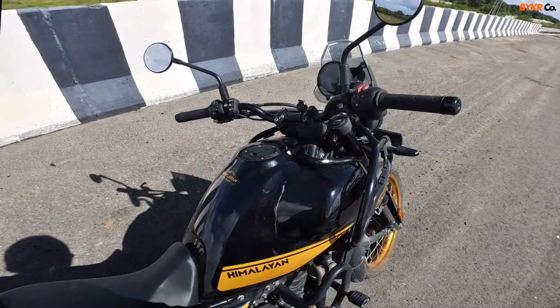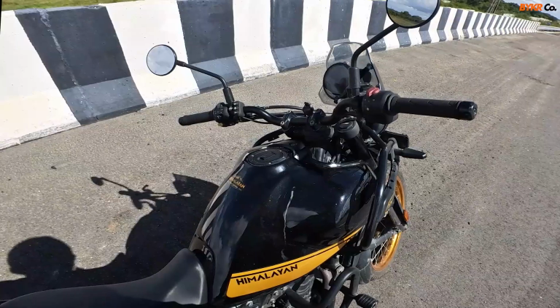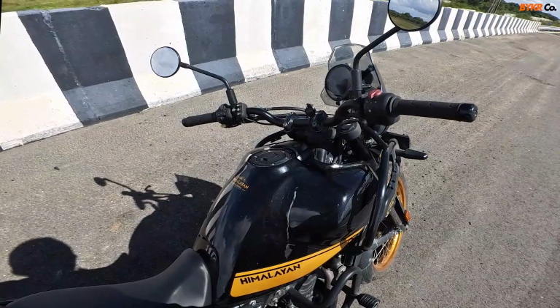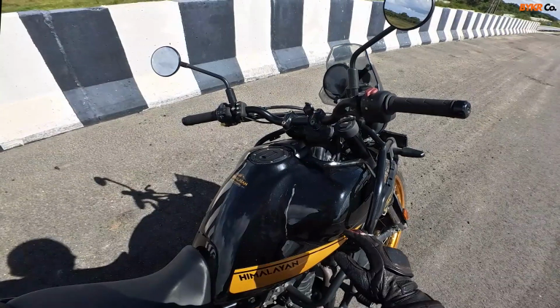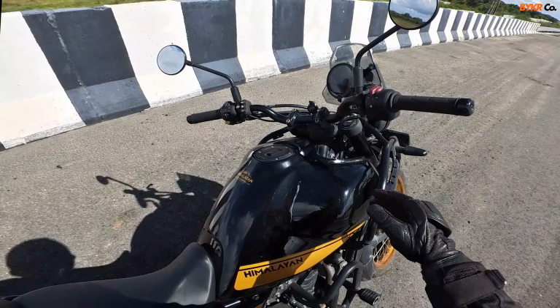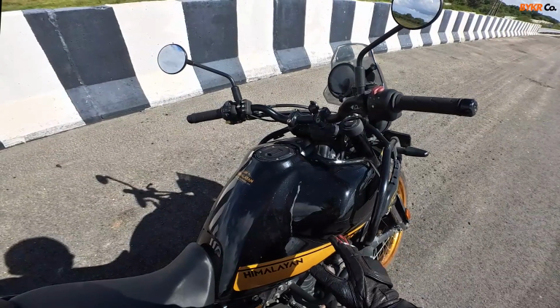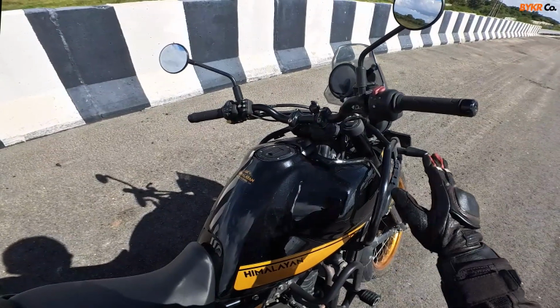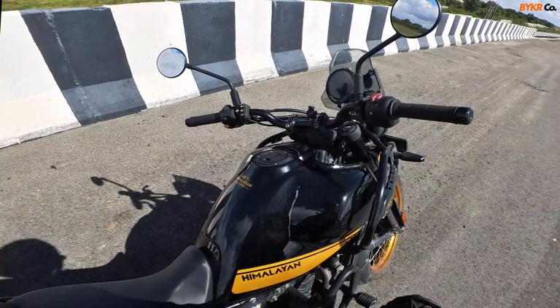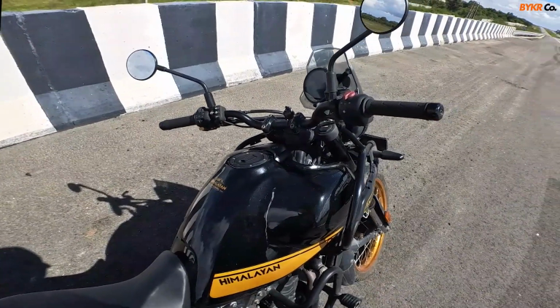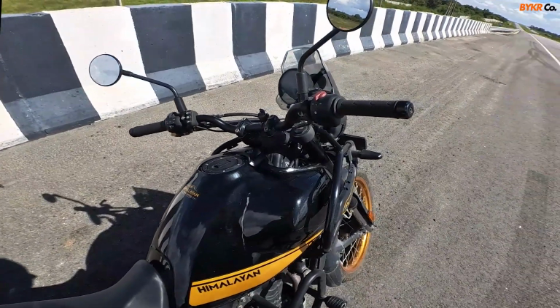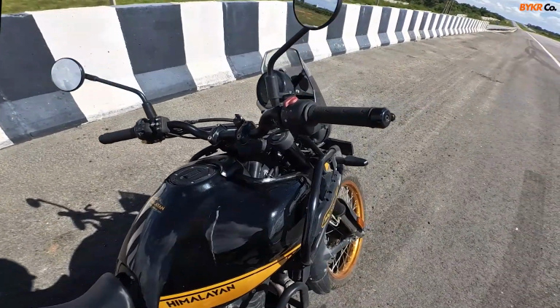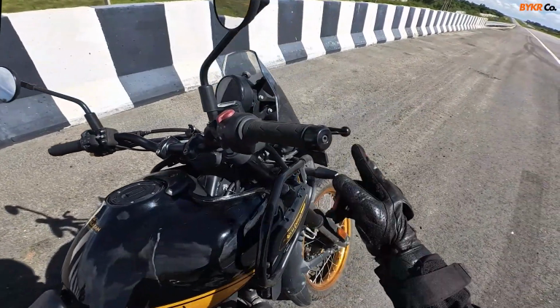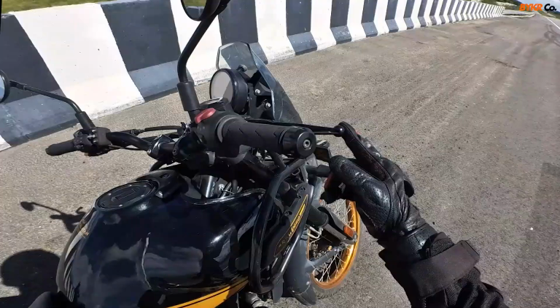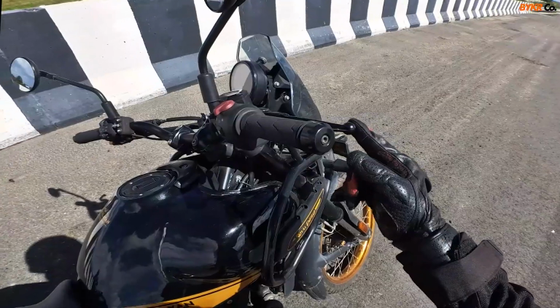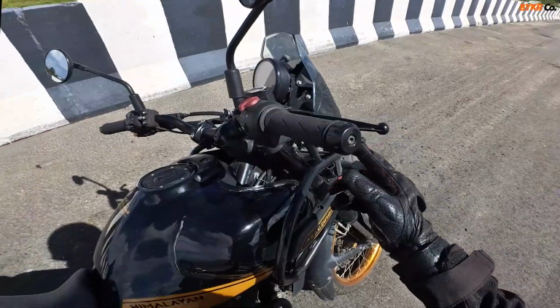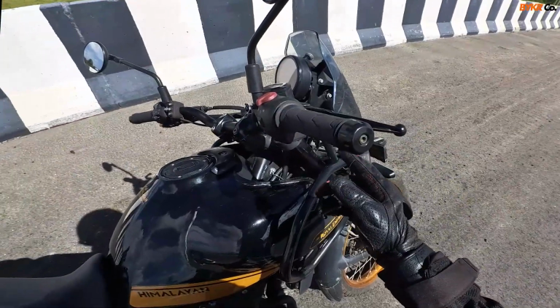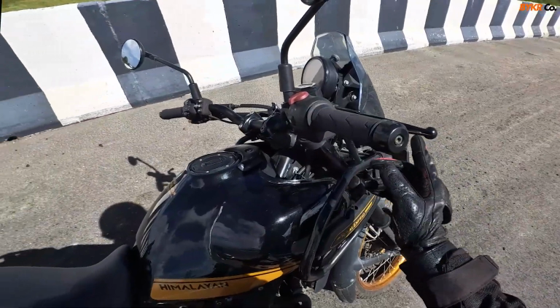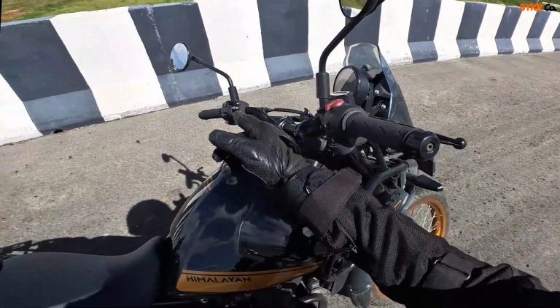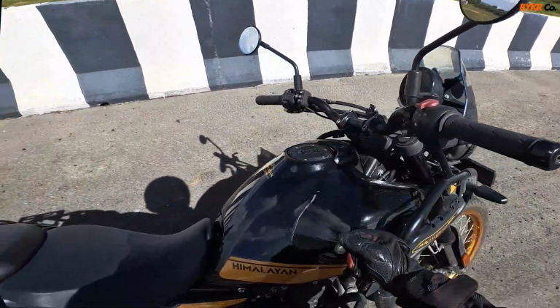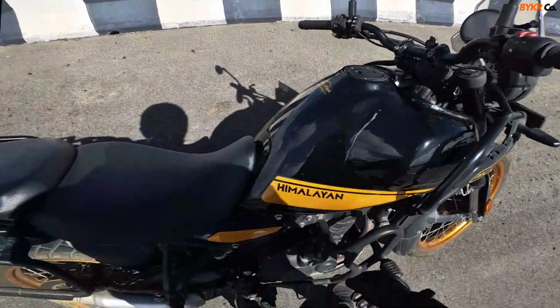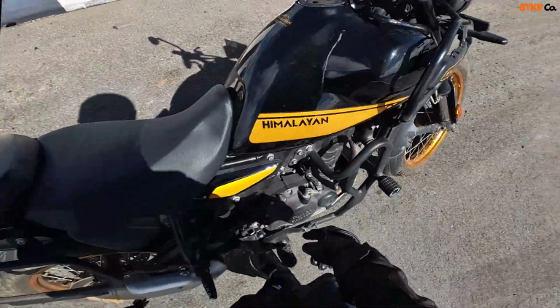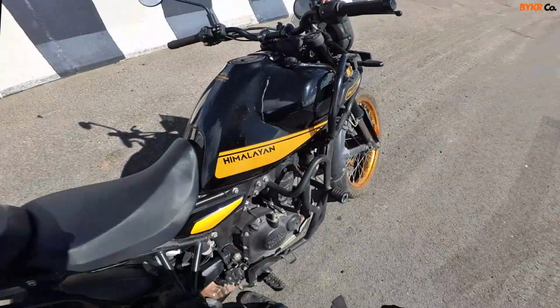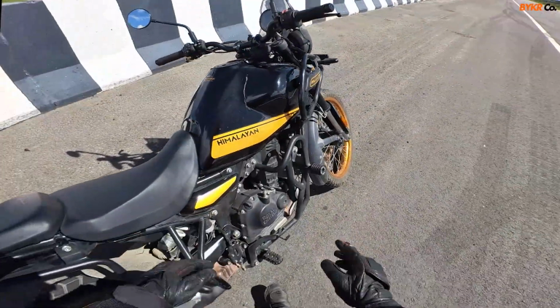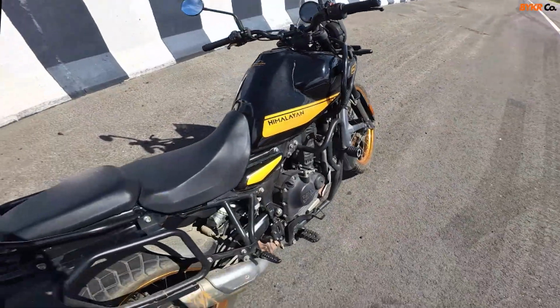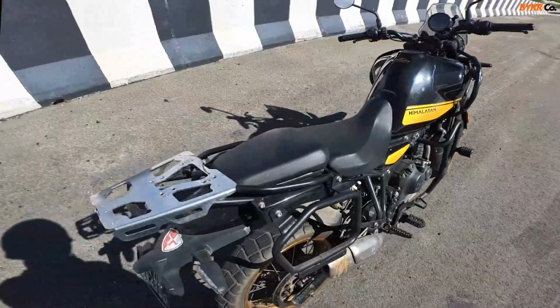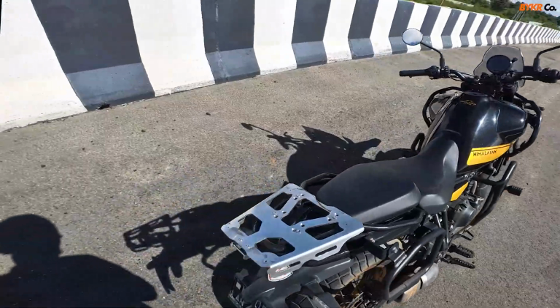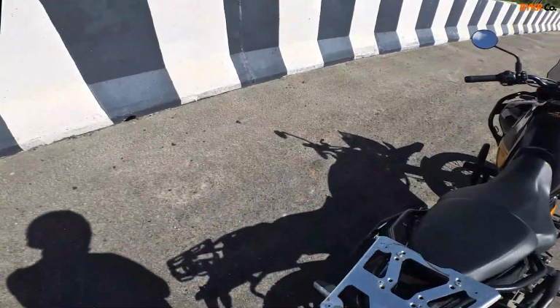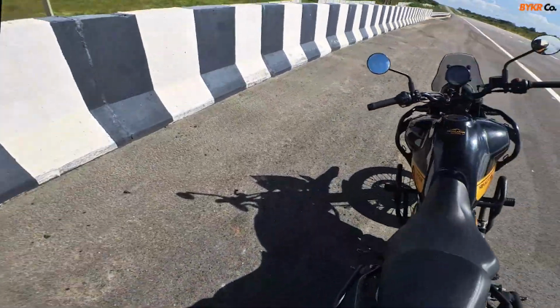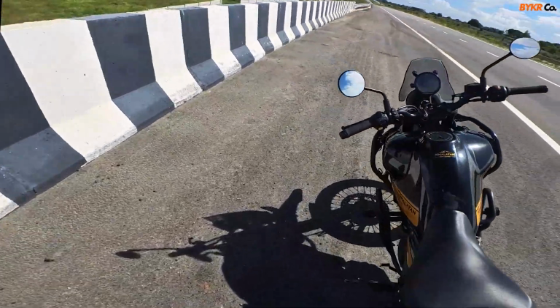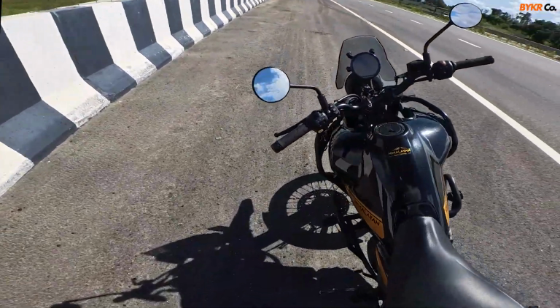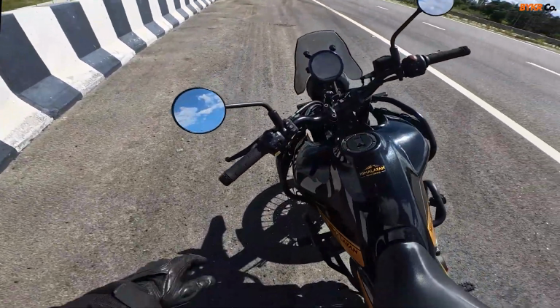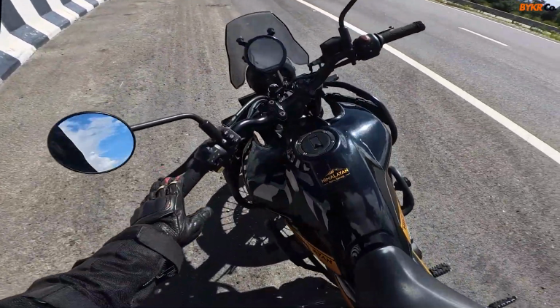So whenever you set cruise at, let's say, 80 or something, as soon as you hit the brake, clutch, or the rear brake, the cruise gets cancelled instantly. Now let's see how it does on the road.